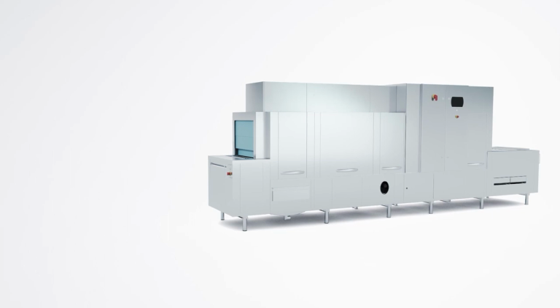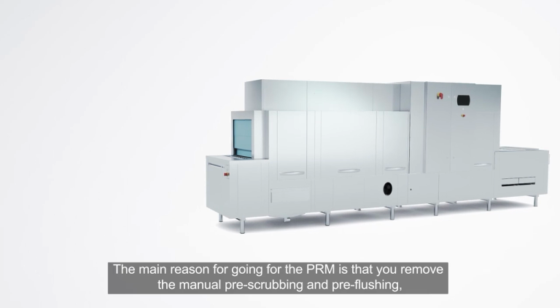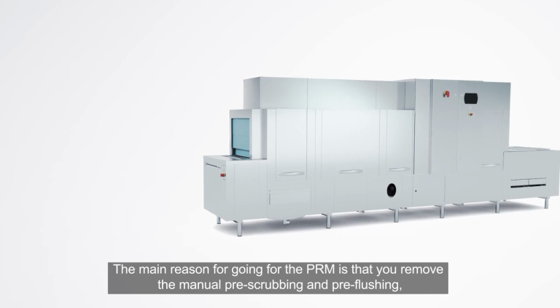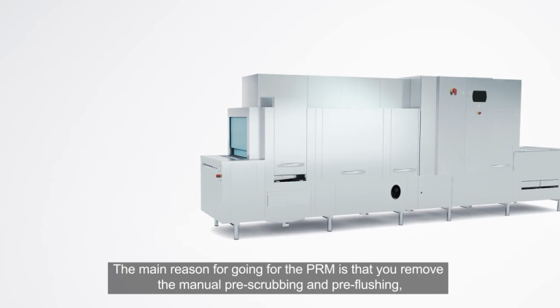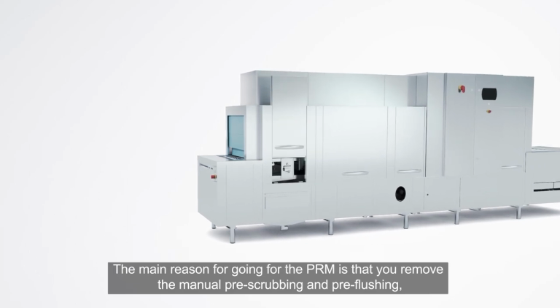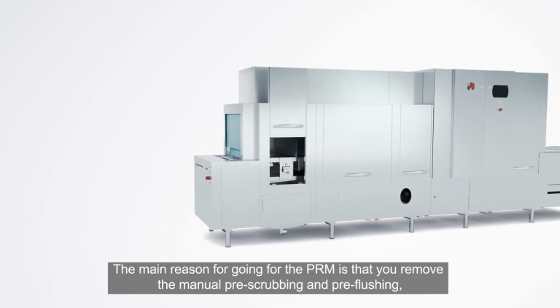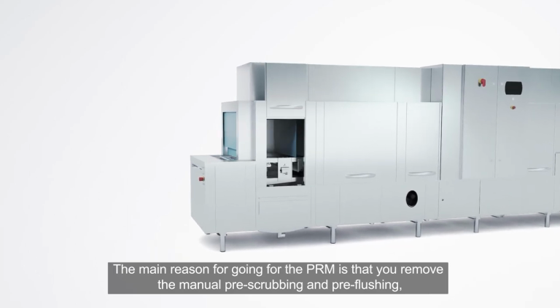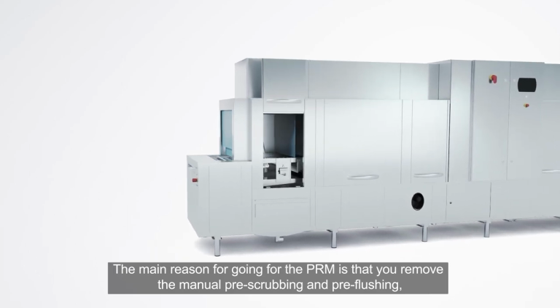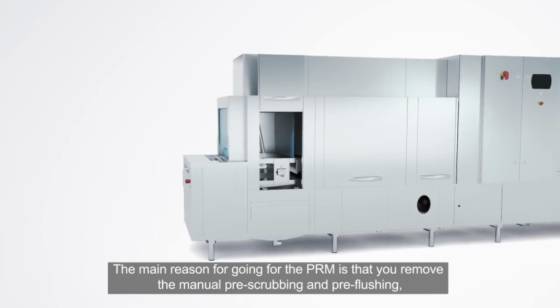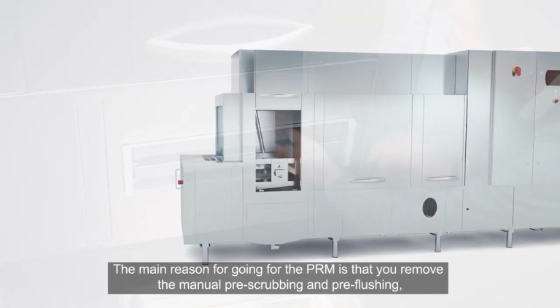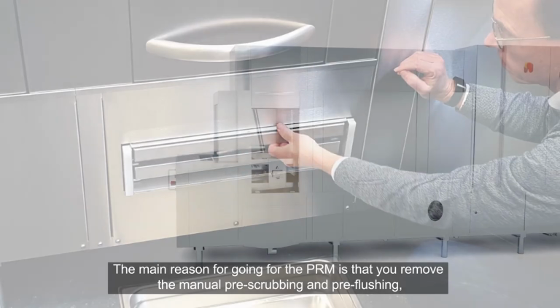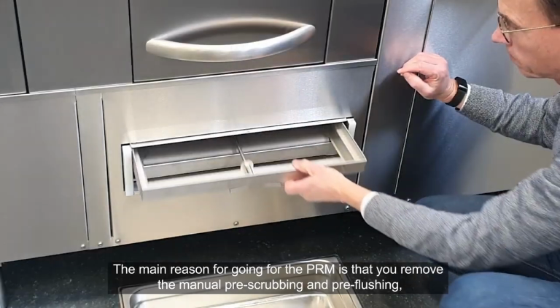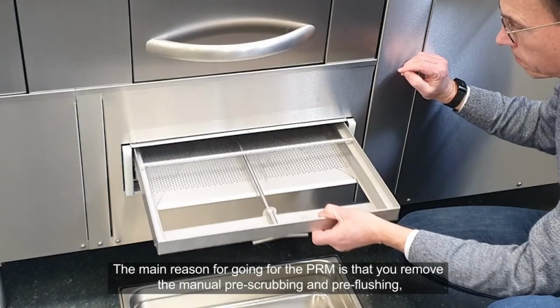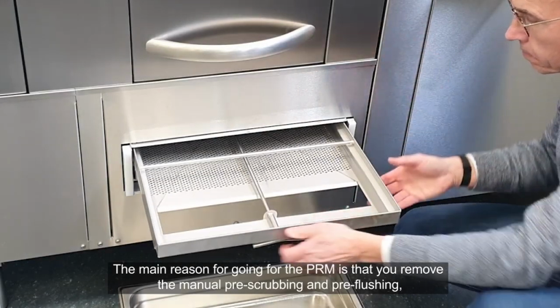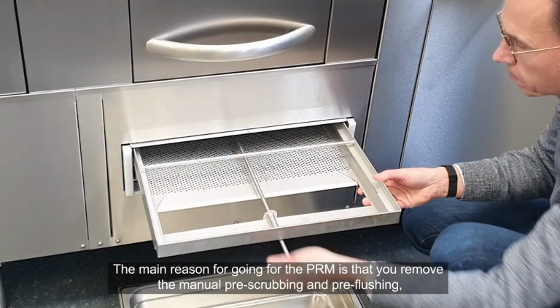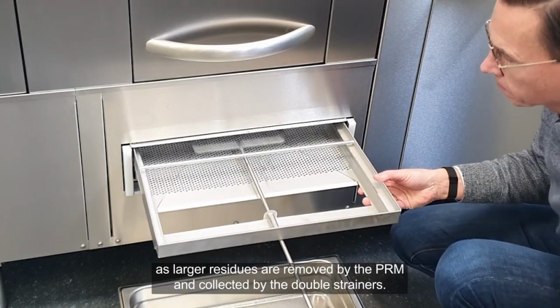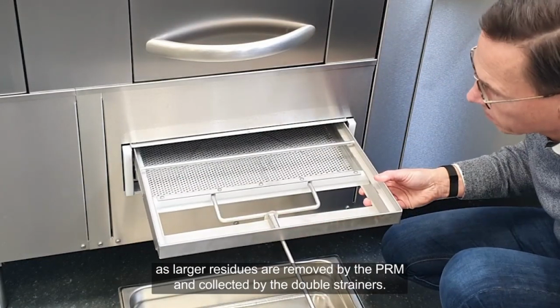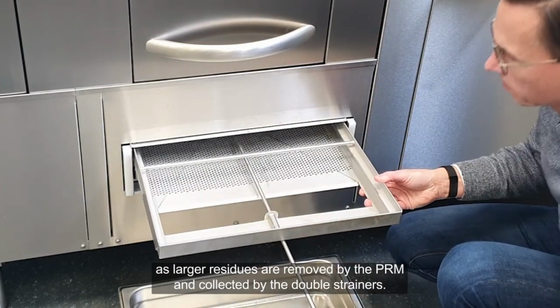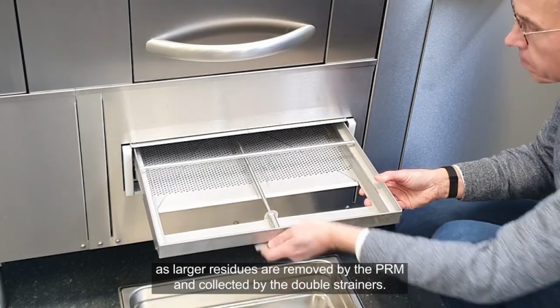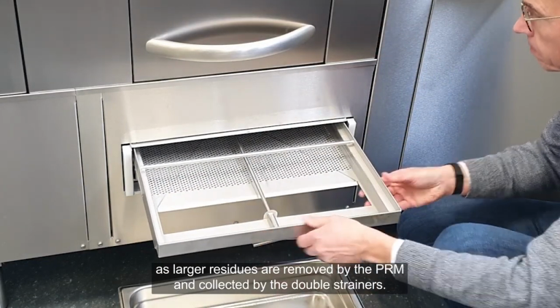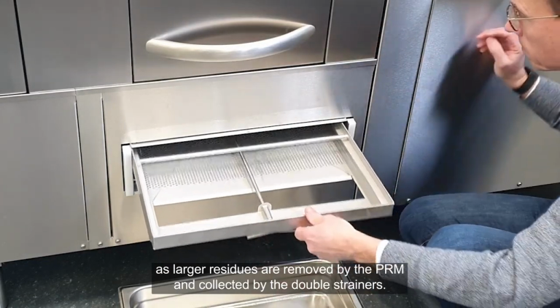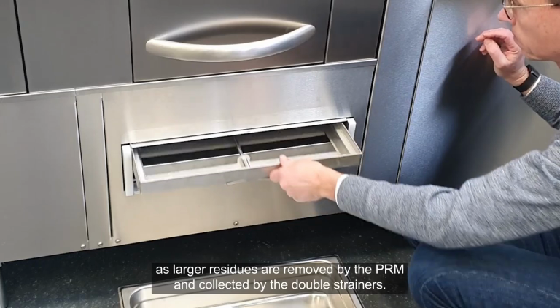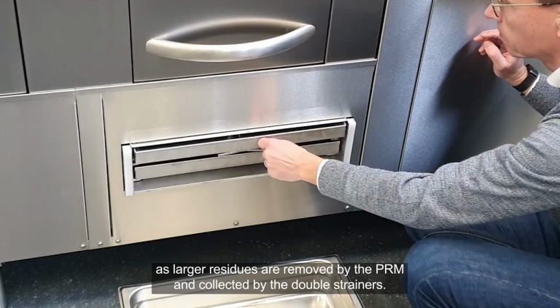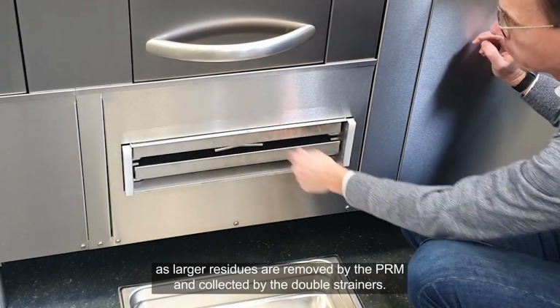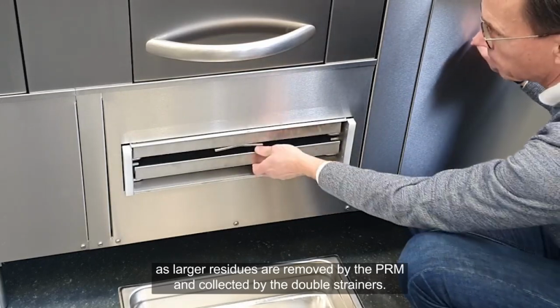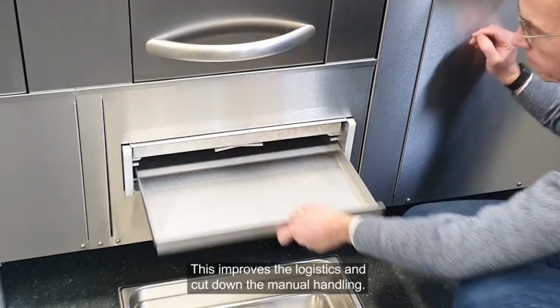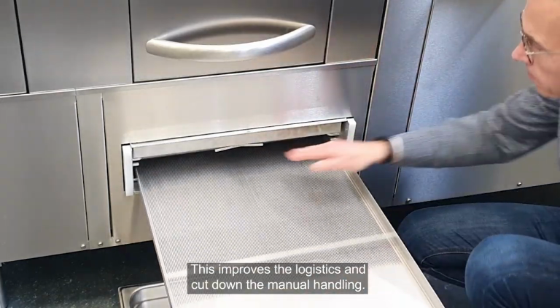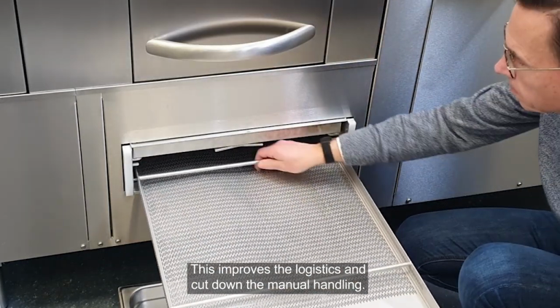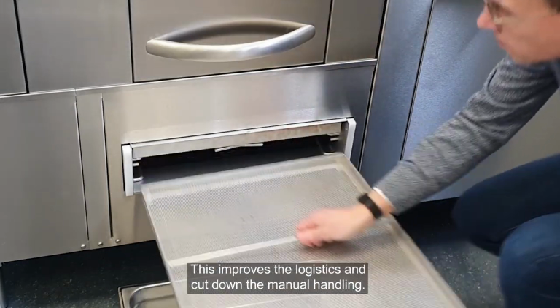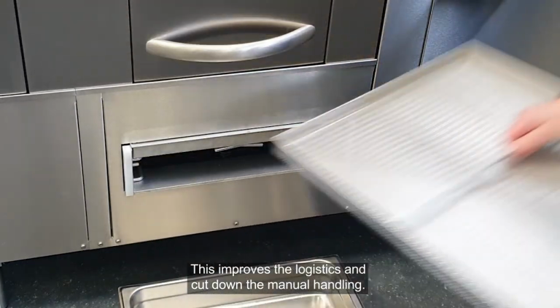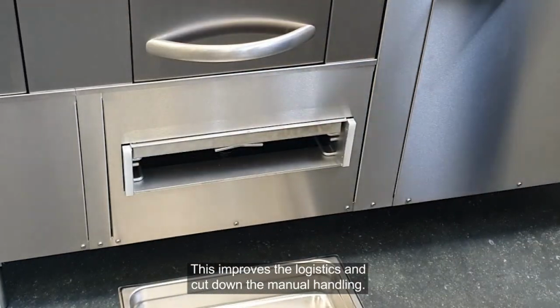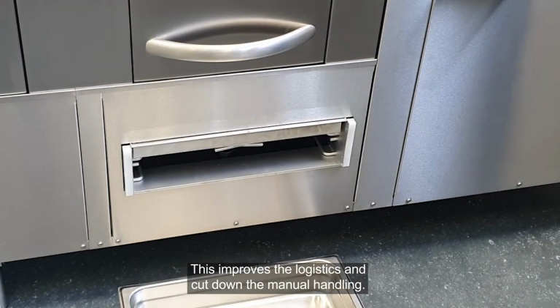The main reason for going with the PRM is that you remove the manual pre-scrapping and pre-flushing, as all larger residues are removed by the PRM and collected by the double strainers. This improves logistics and cuts down manual handling.